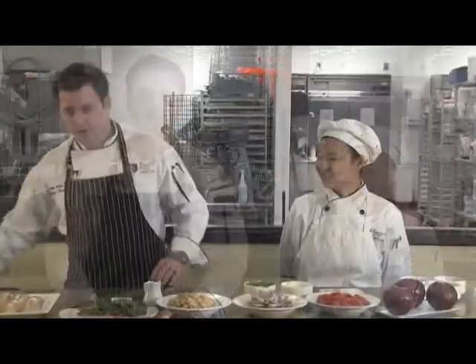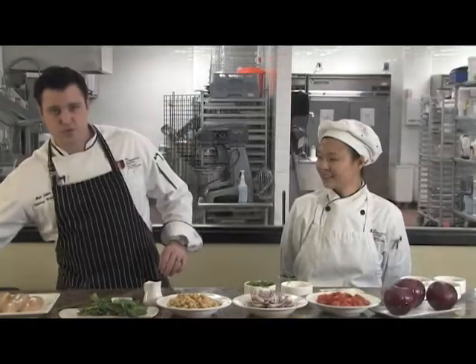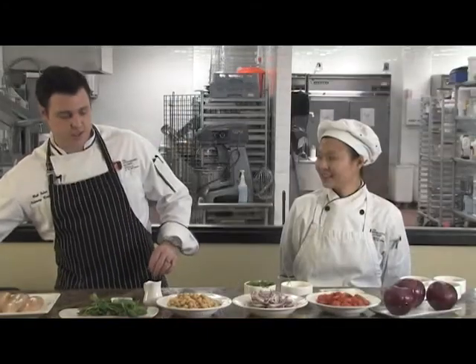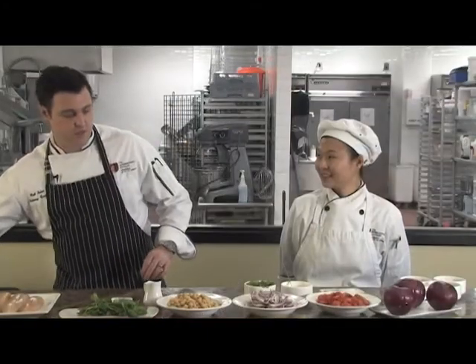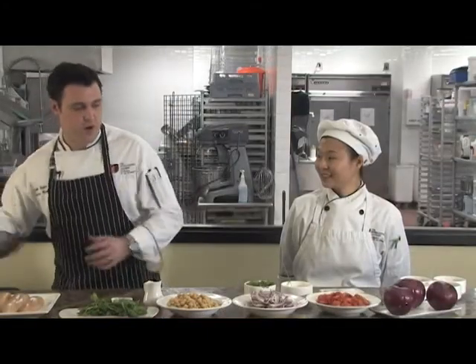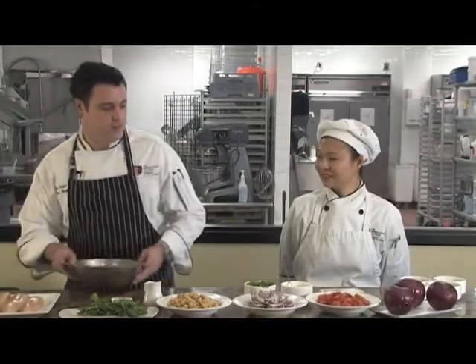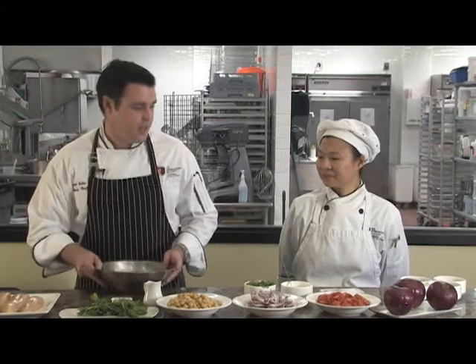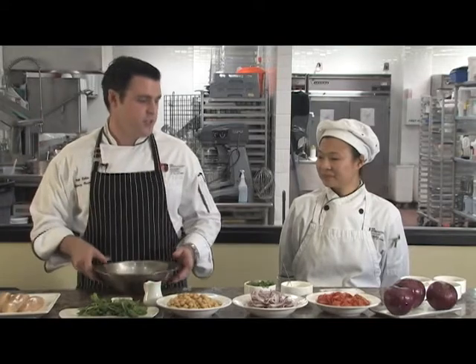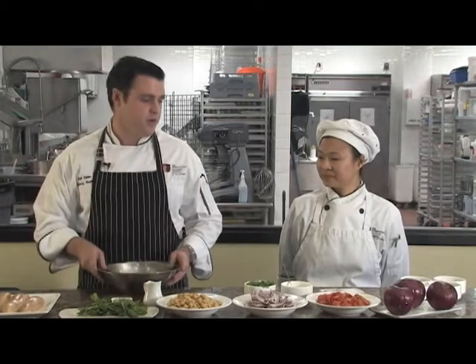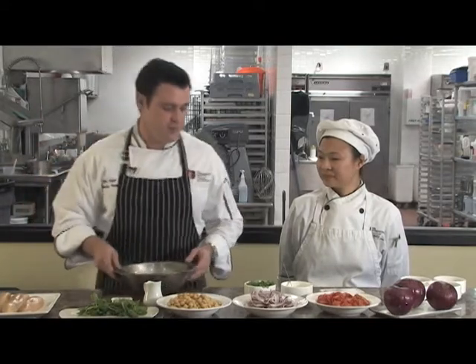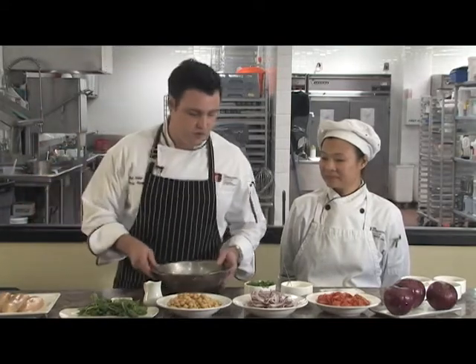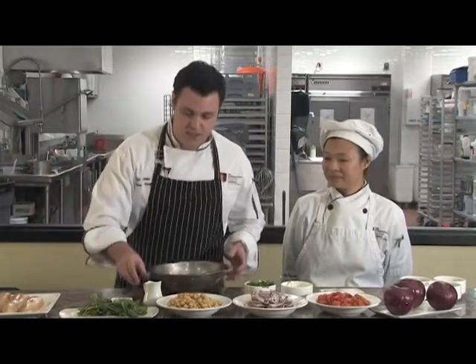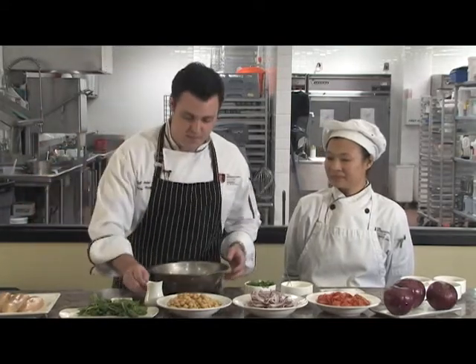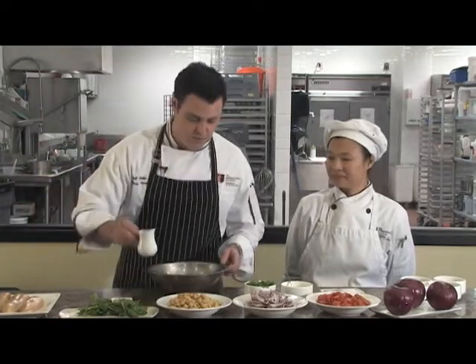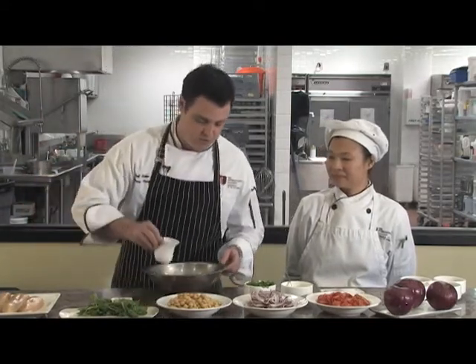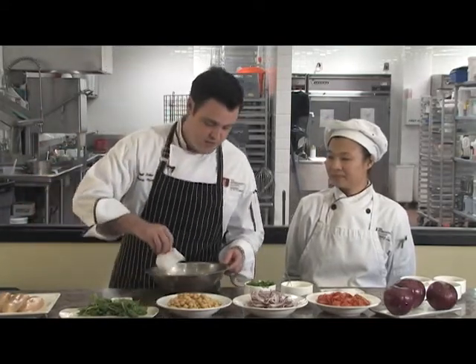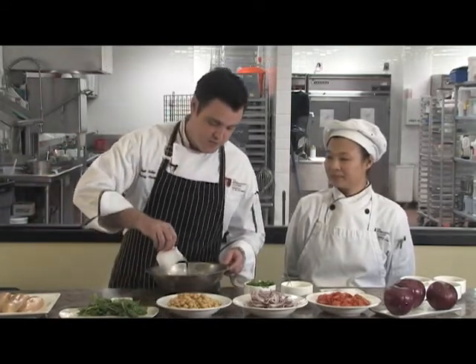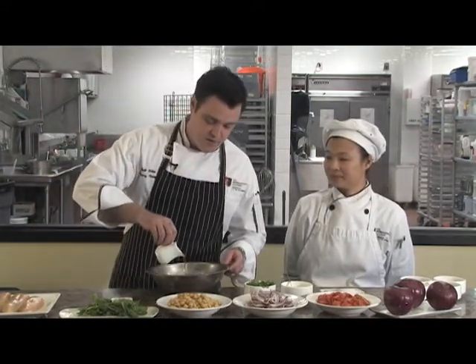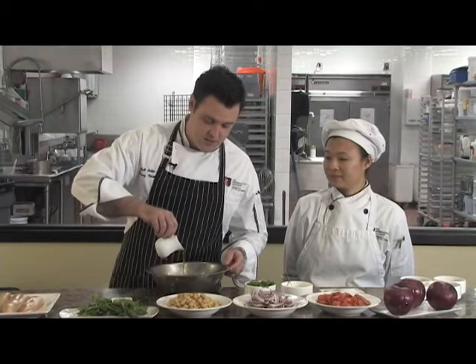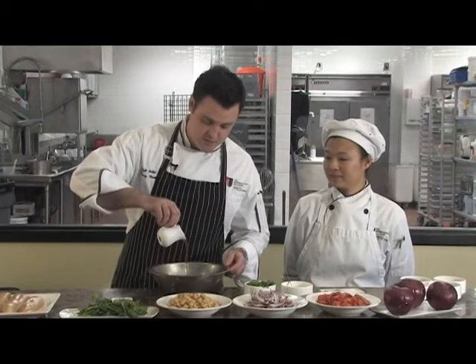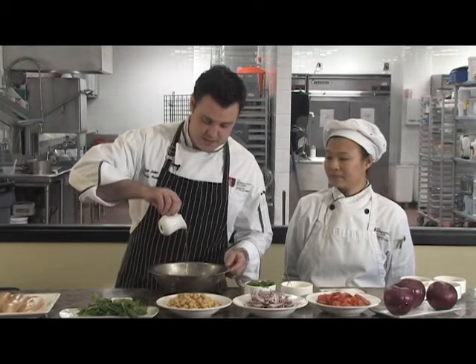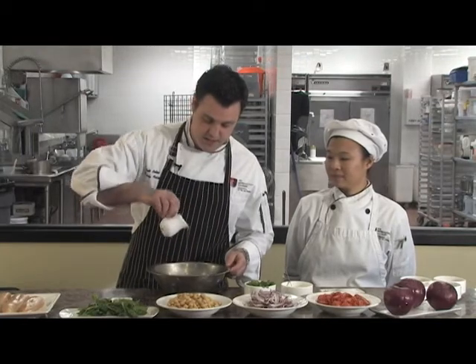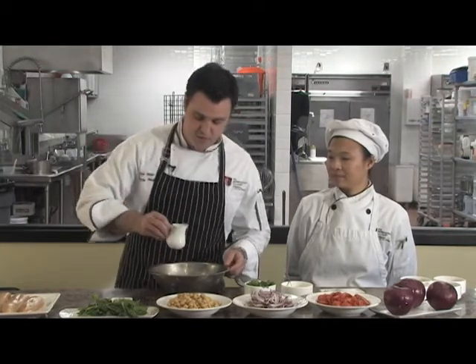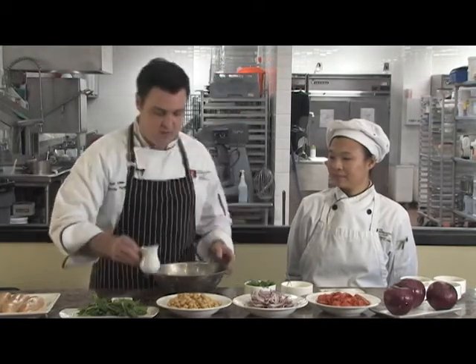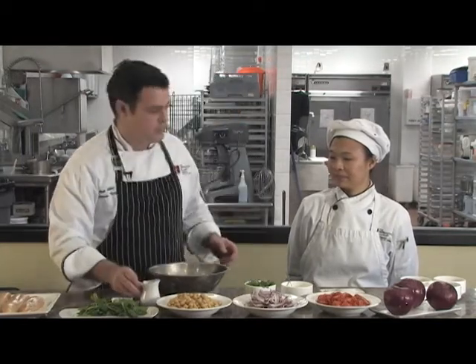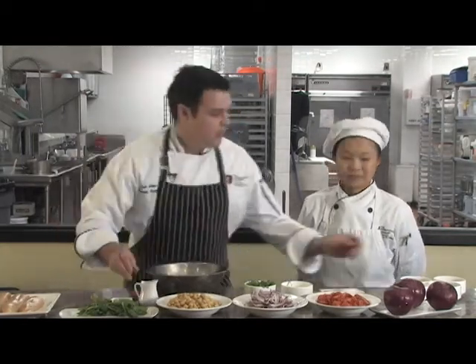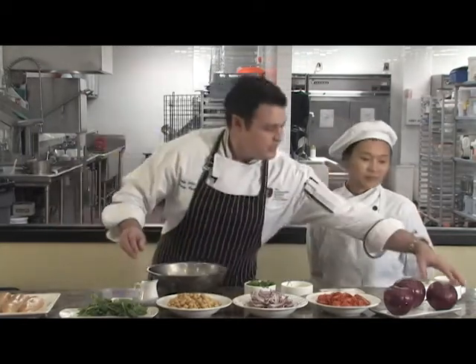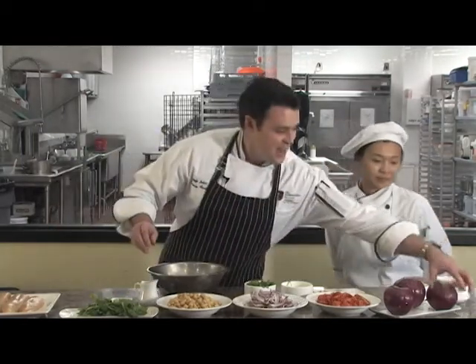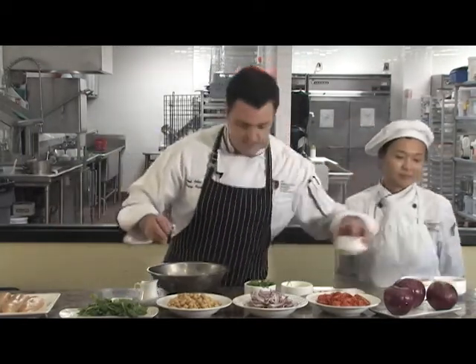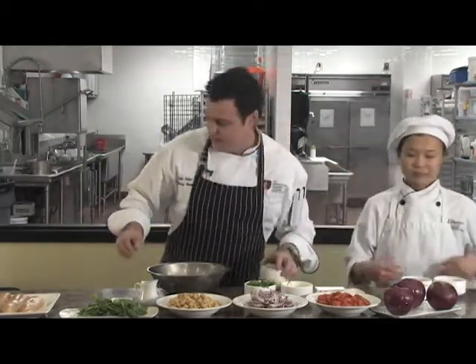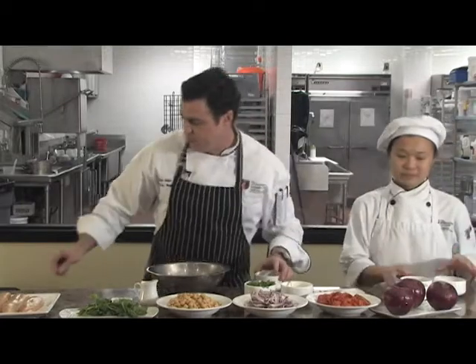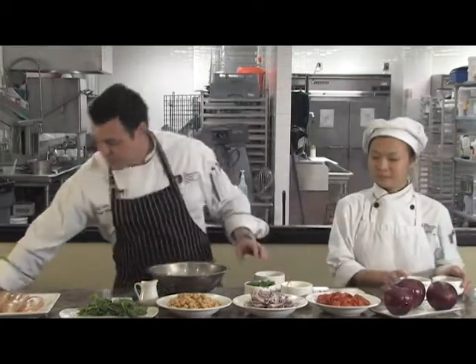This dish is full of bright flavors — healthy January cooking for people who are trying to keep up with their New Year's resolutions. It has bright flavors, lots of spice, but even for those who don't like spice, it's not hot. It just has a lot of bold flavors.